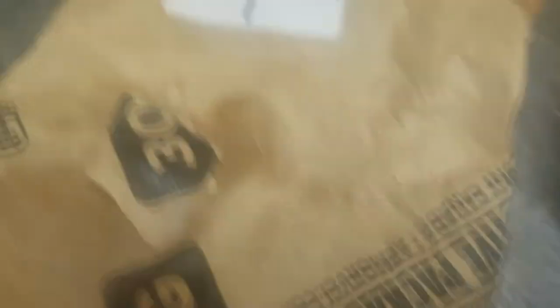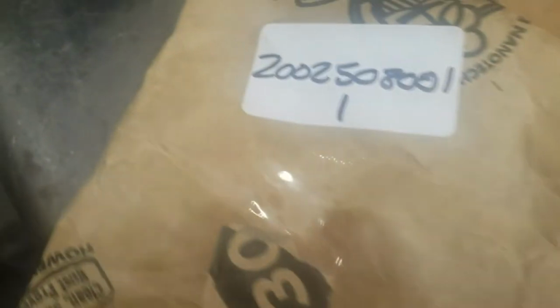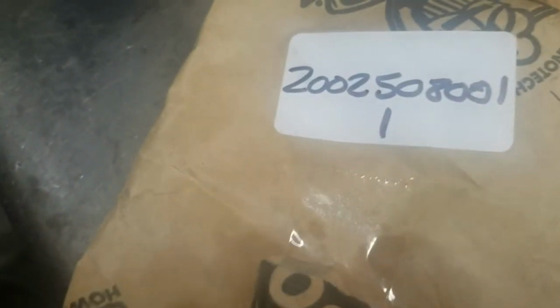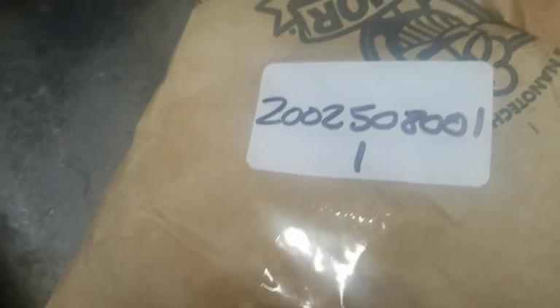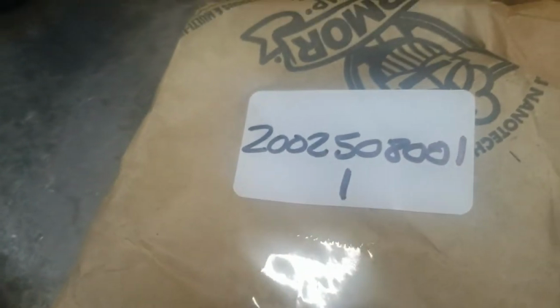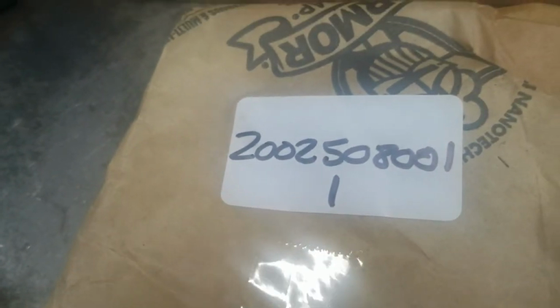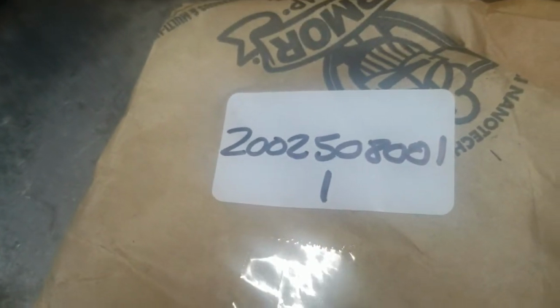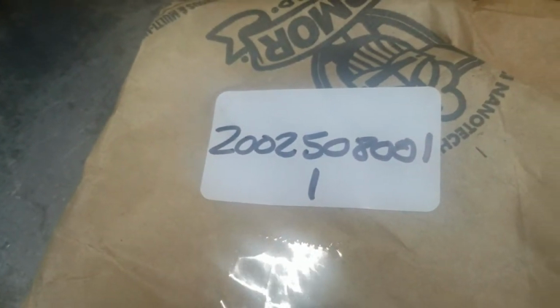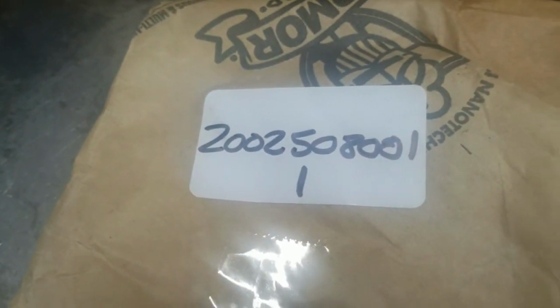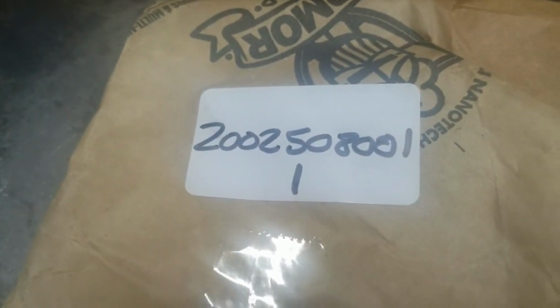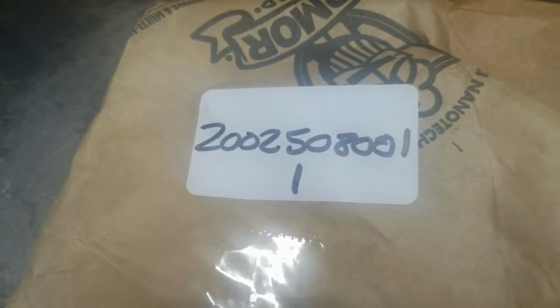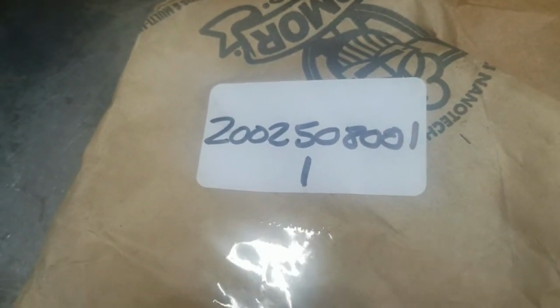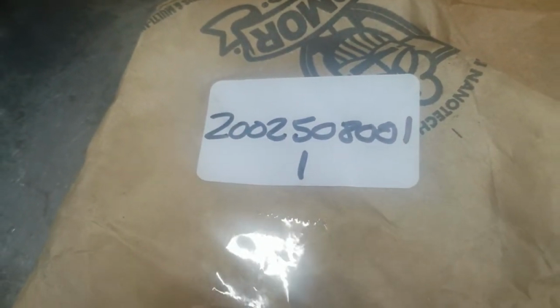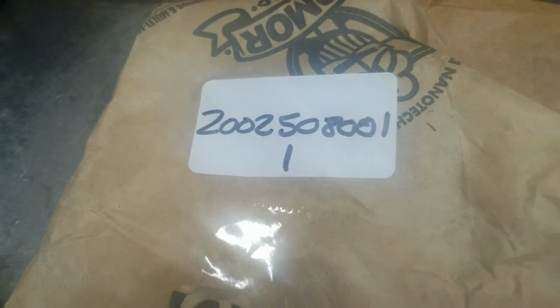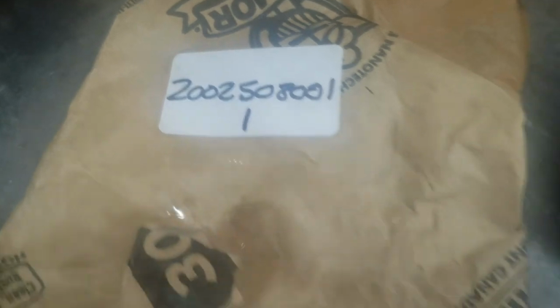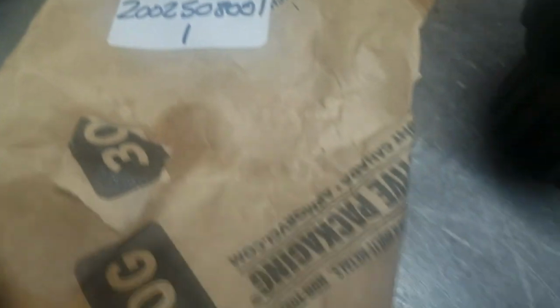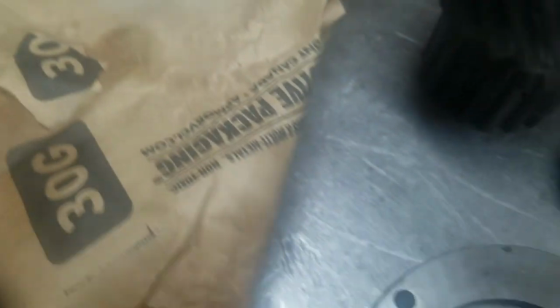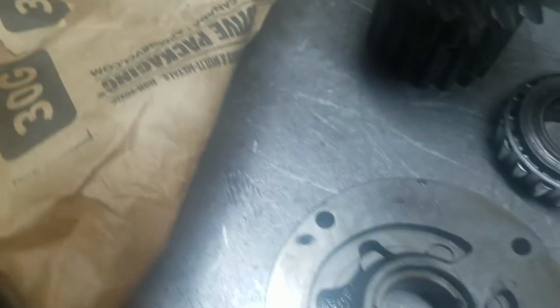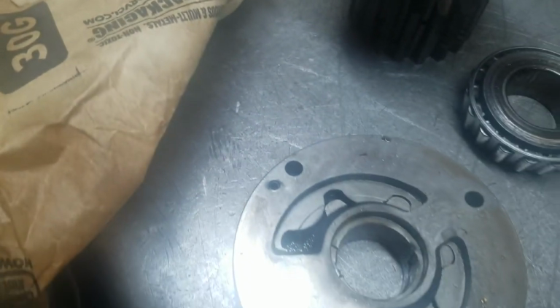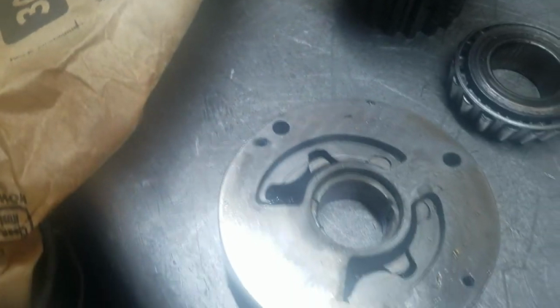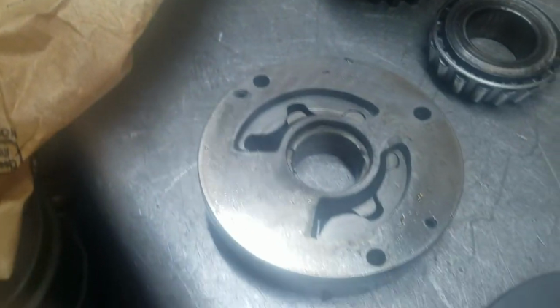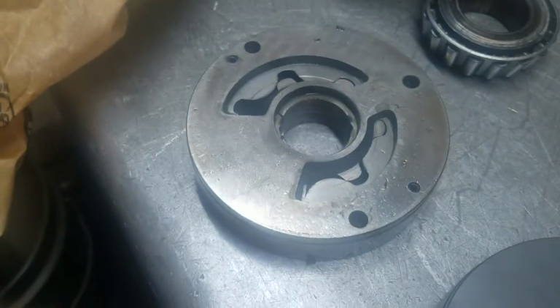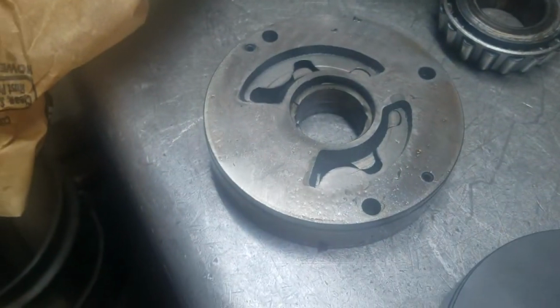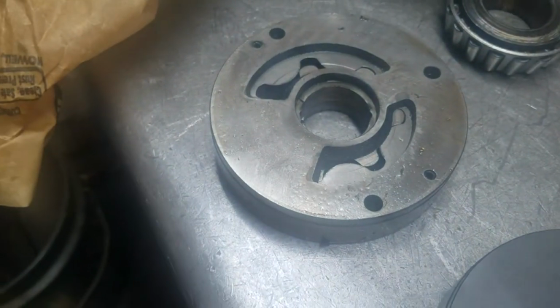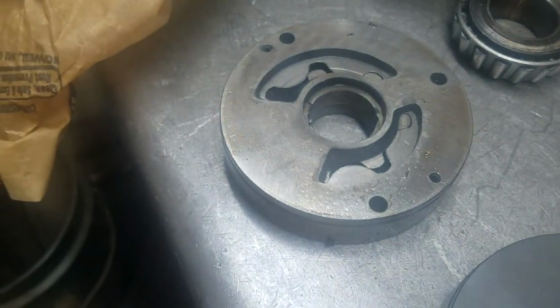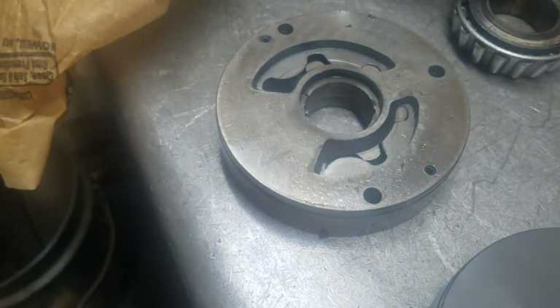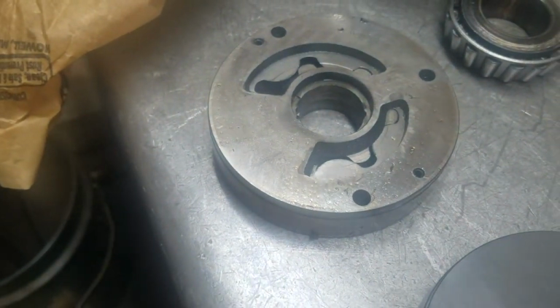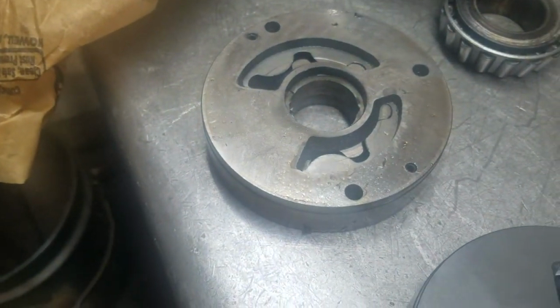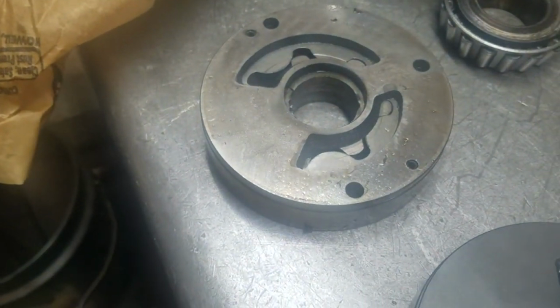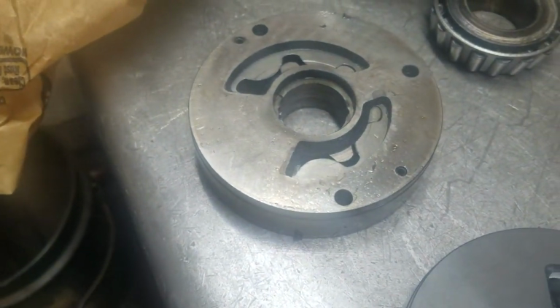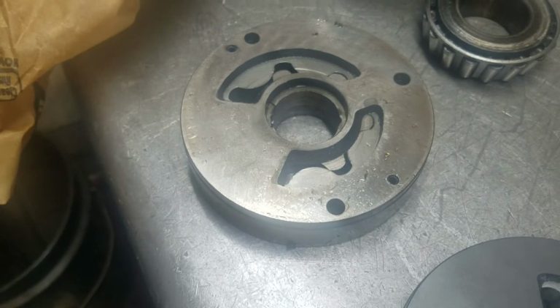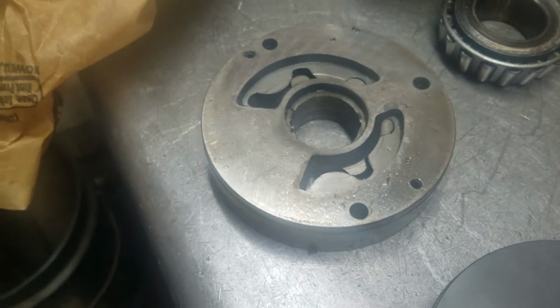This is the part number for a brand new pump. If you have any comments, questions, or concerns on any marine transmission, feel free to give me a call.